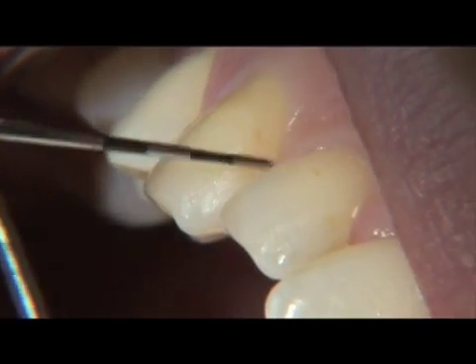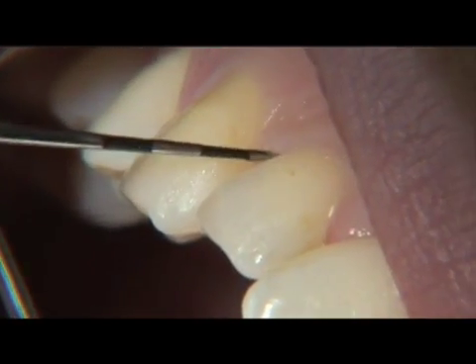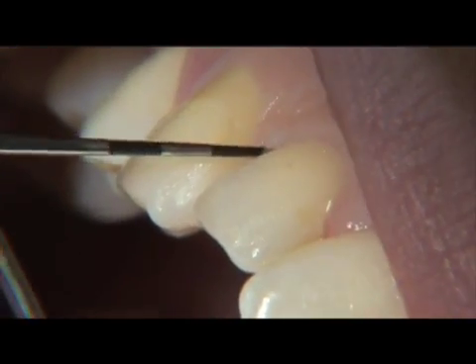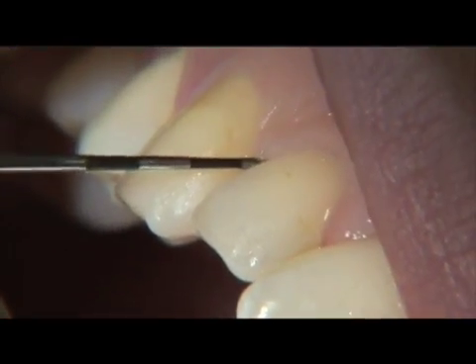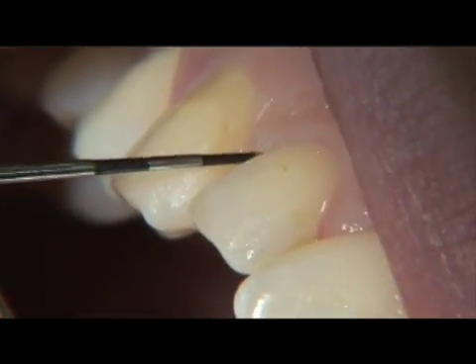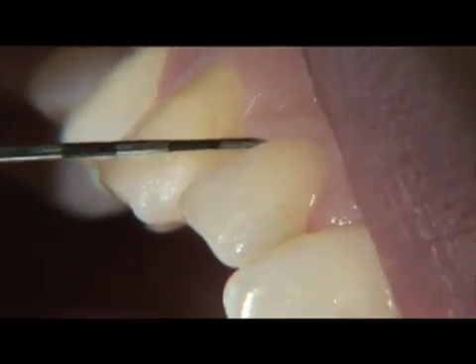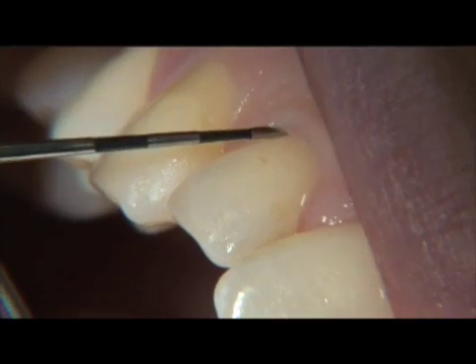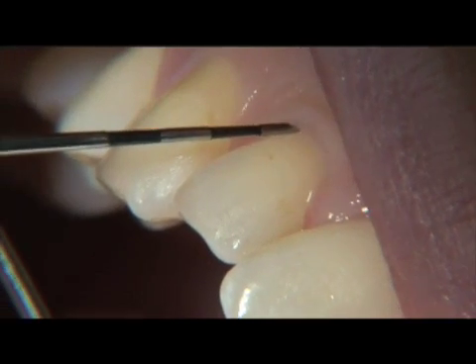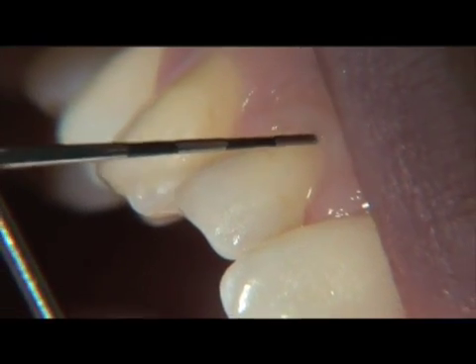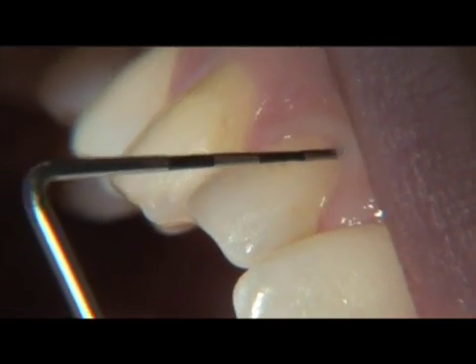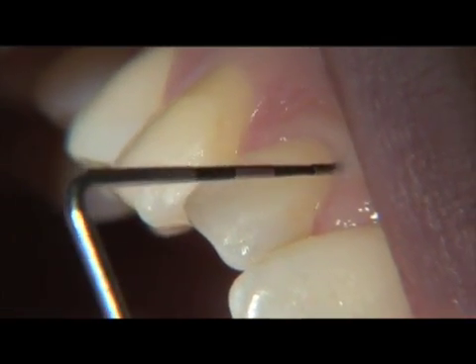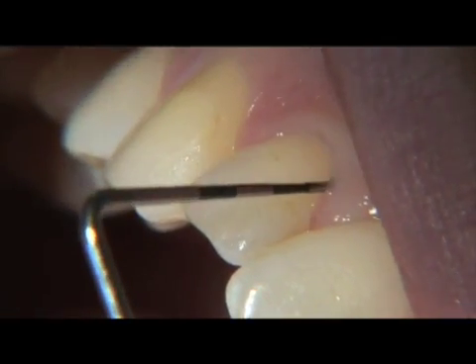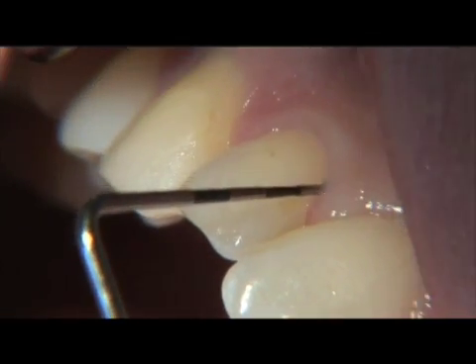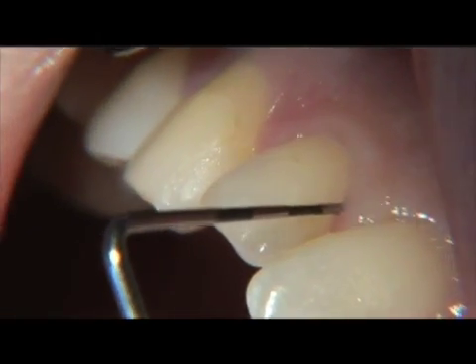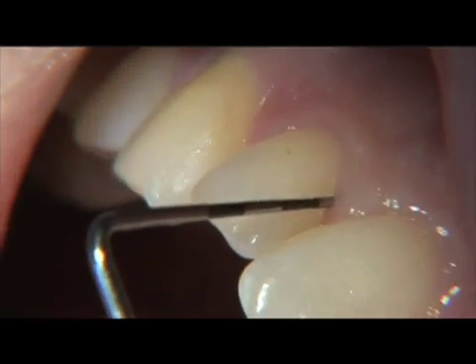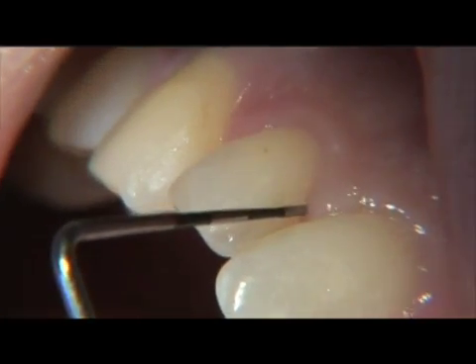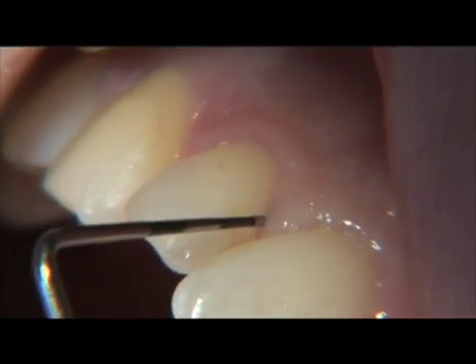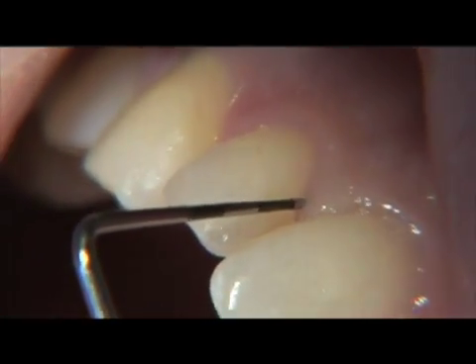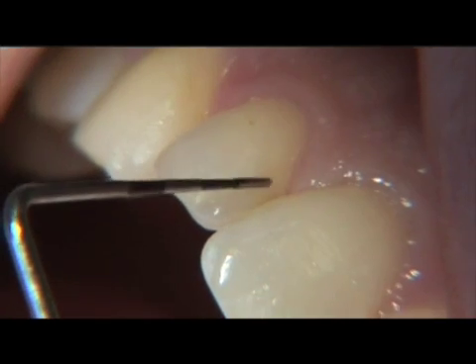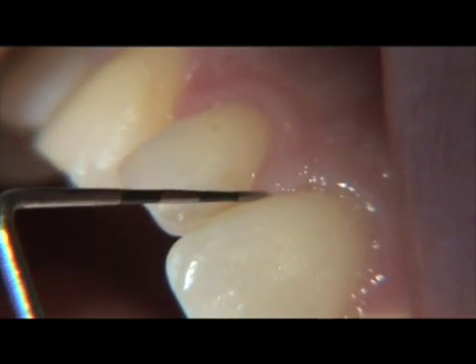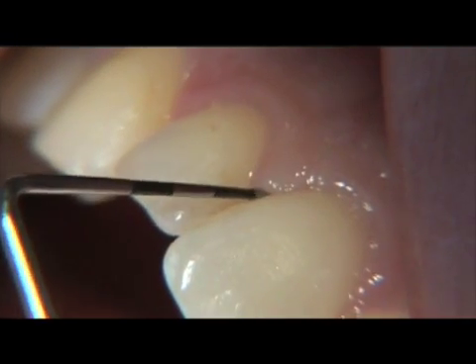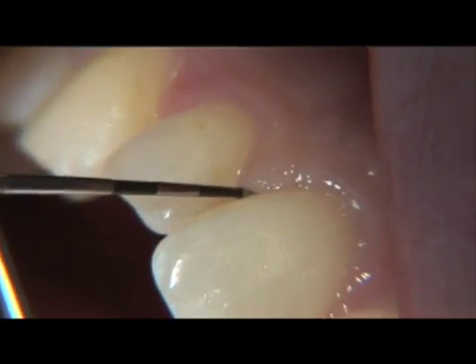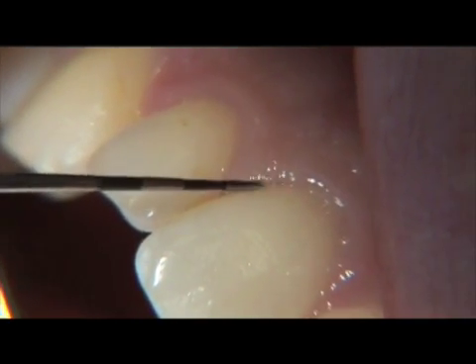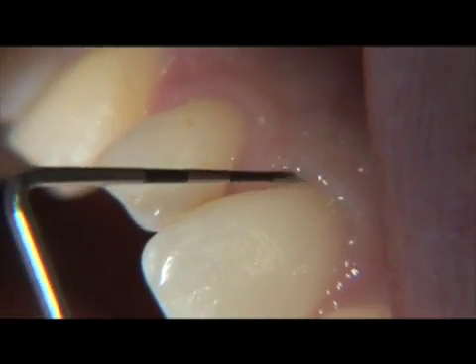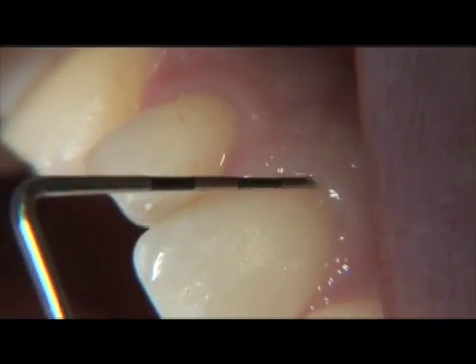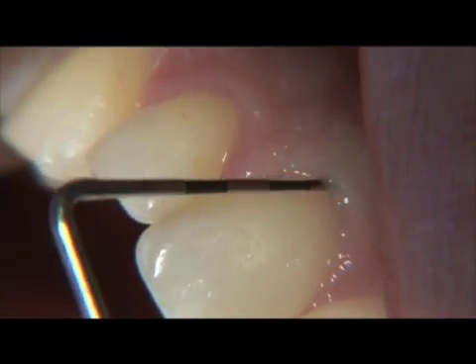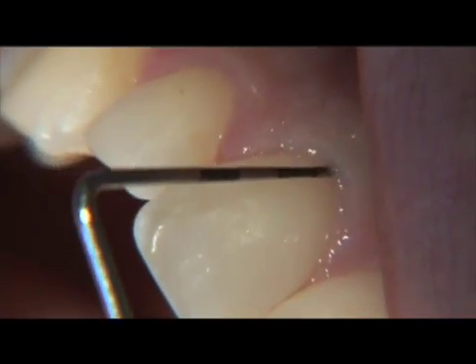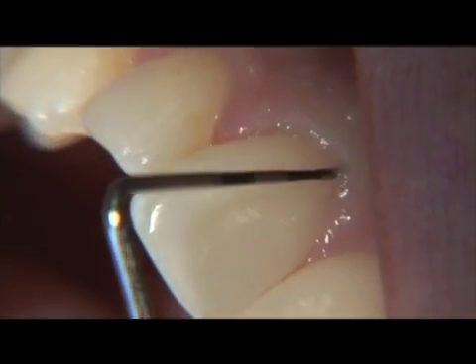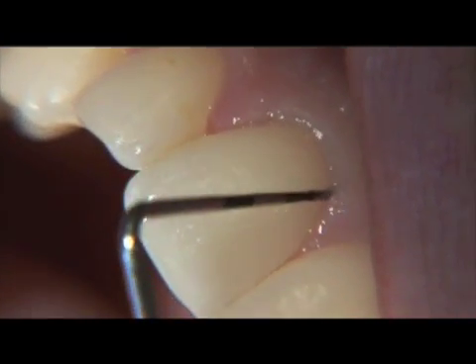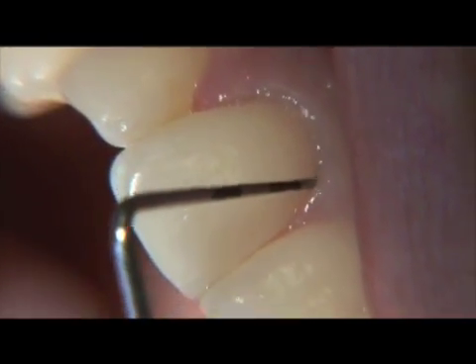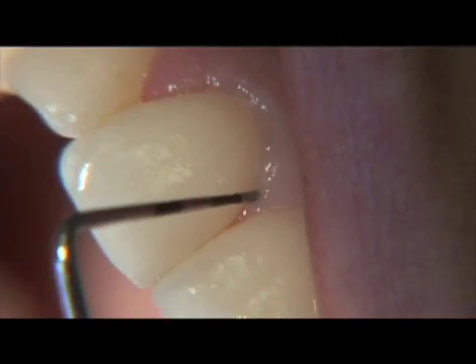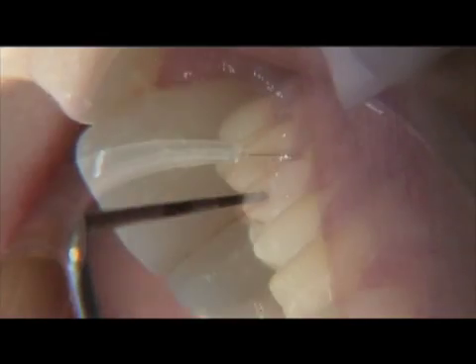Initially, one must perform full periodontal probing in order to establish periodontal case type, and then by utilizing probing depths, set the fiber length to the maximum pocket depth for the tooth to be treated.